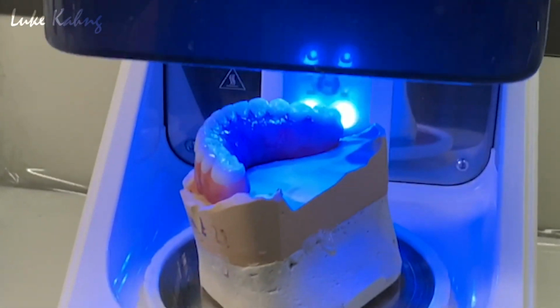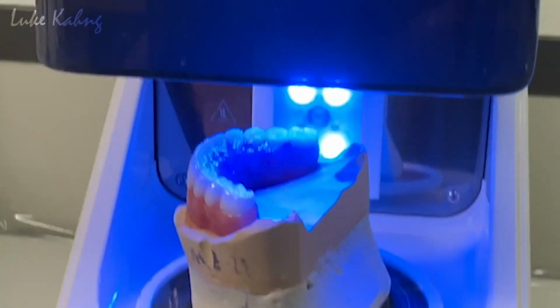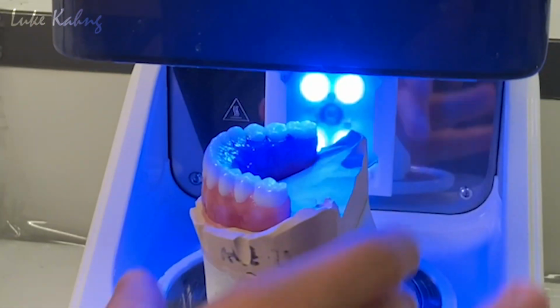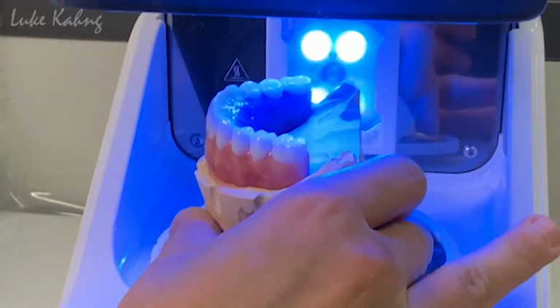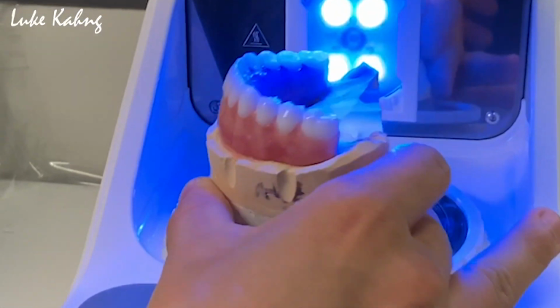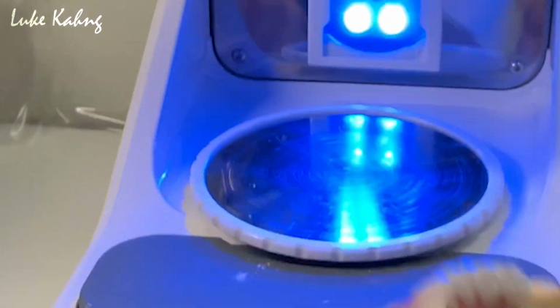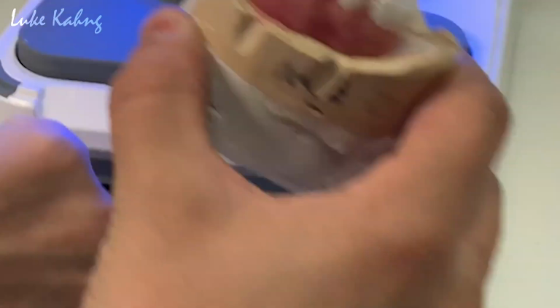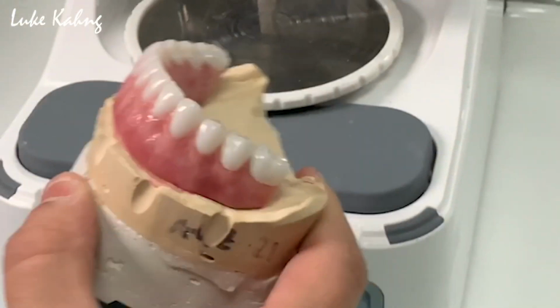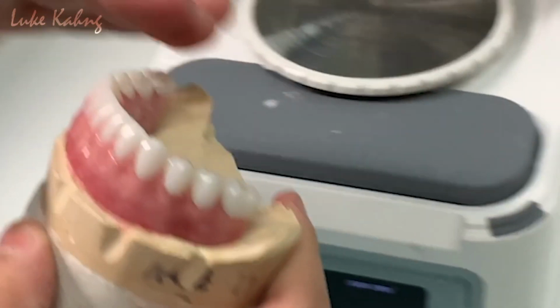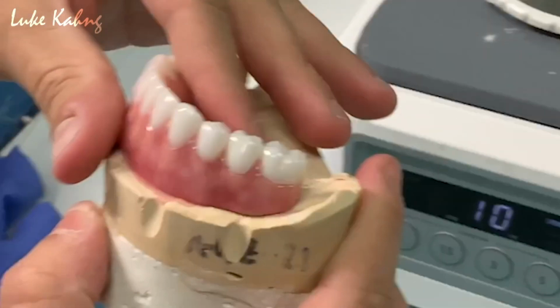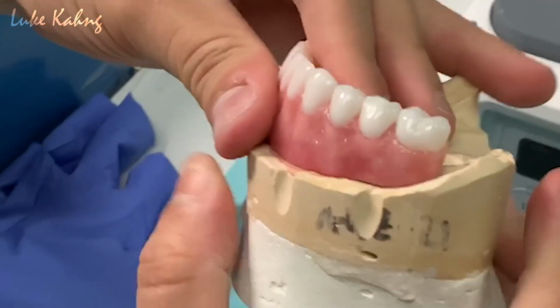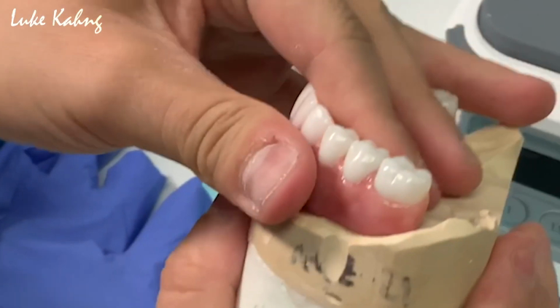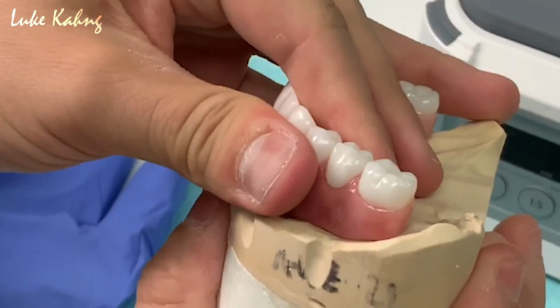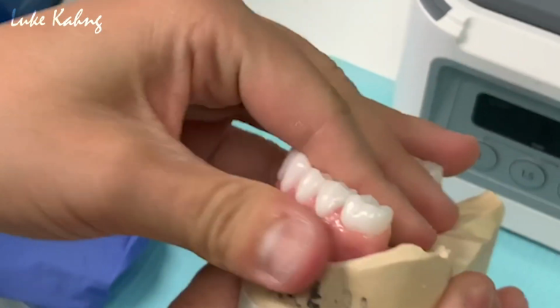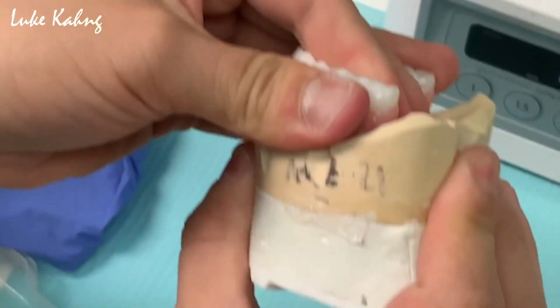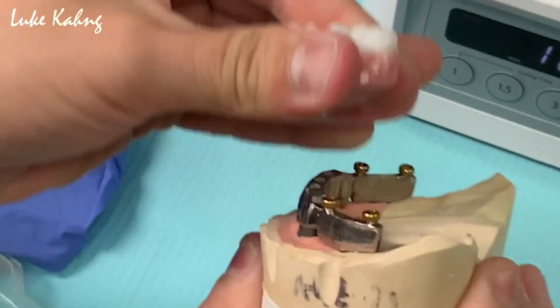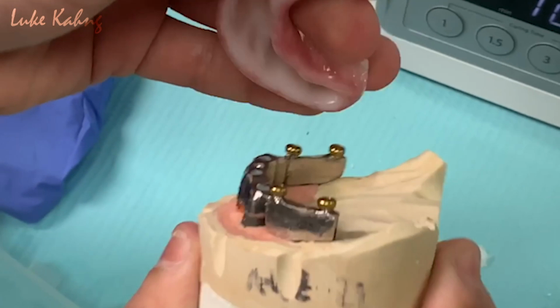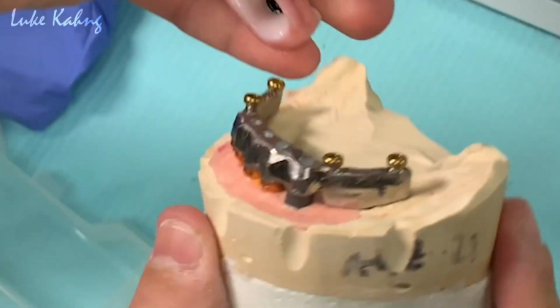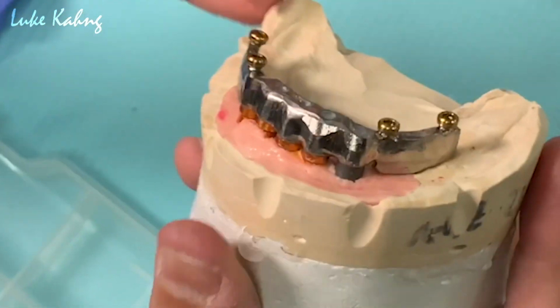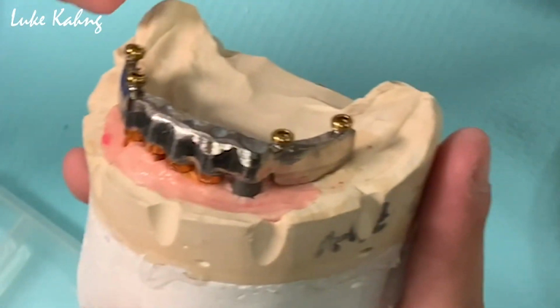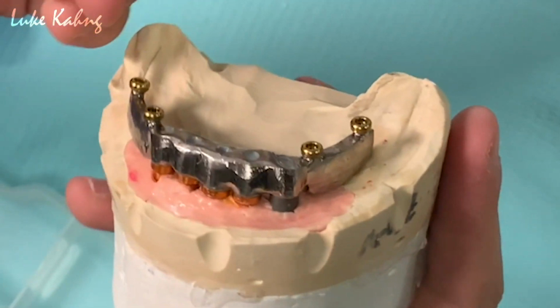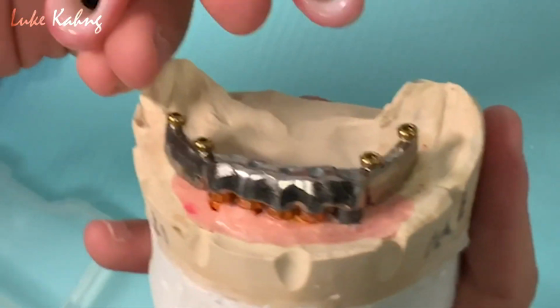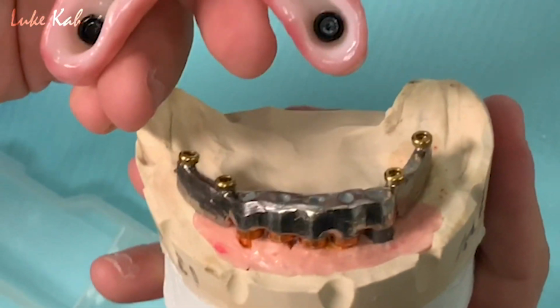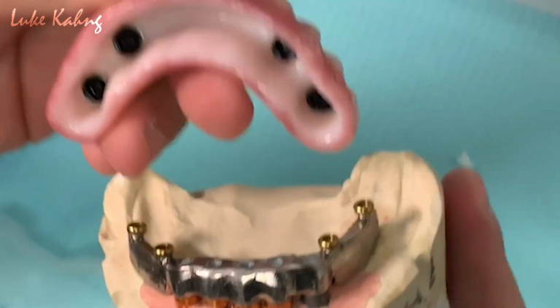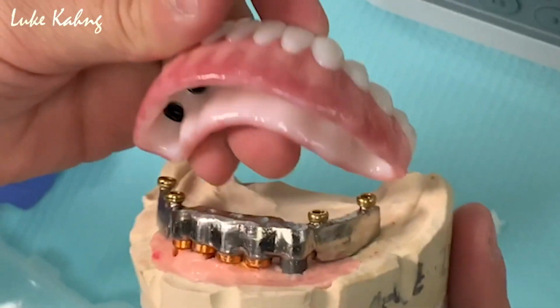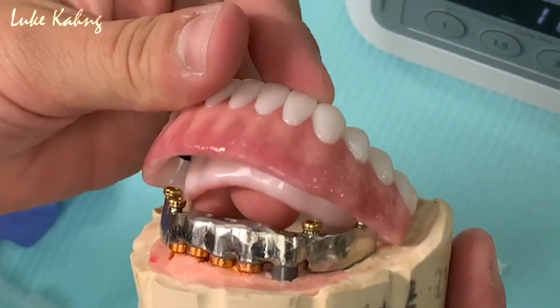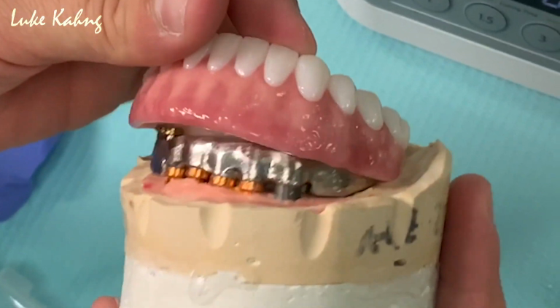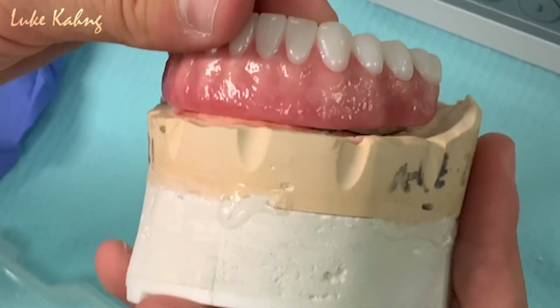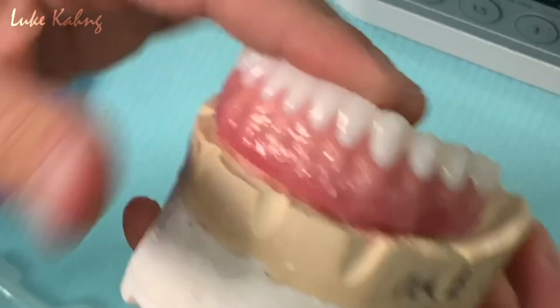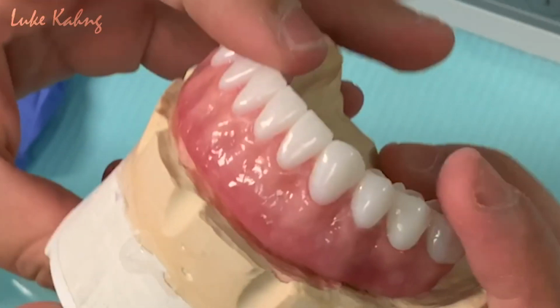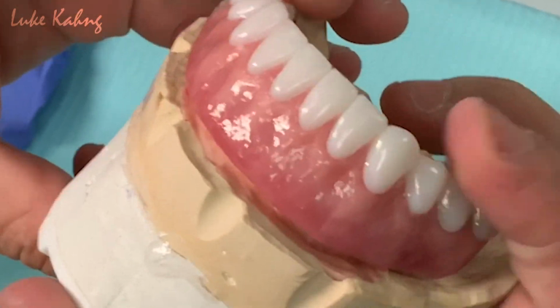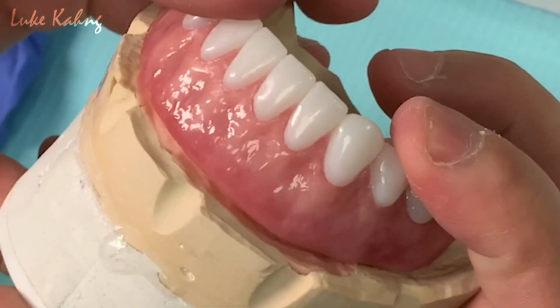After curing, check once more that the locator fits onto the hybrid bar. It should be able to fit with a snap.